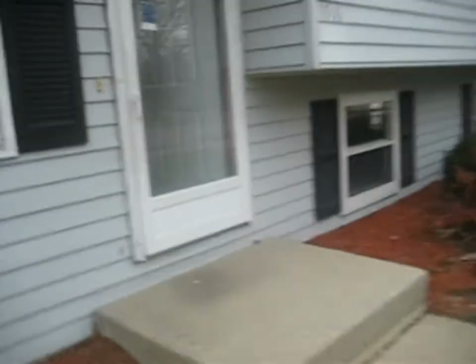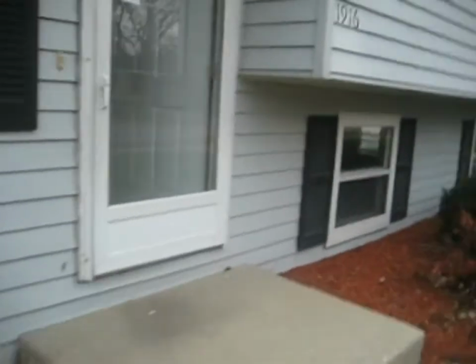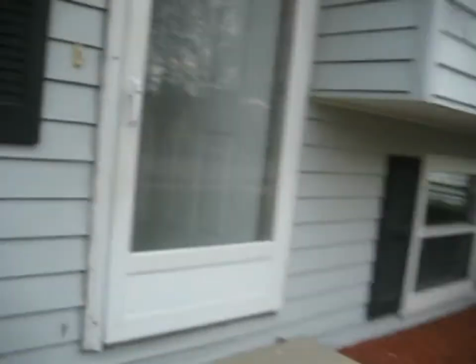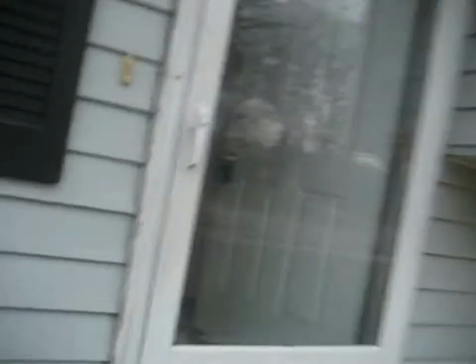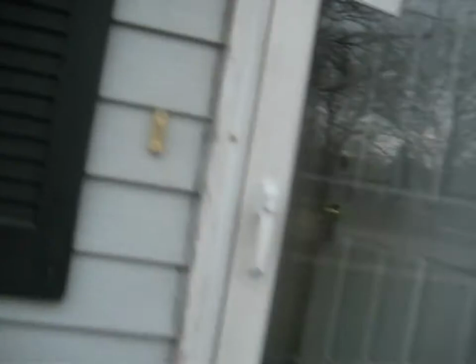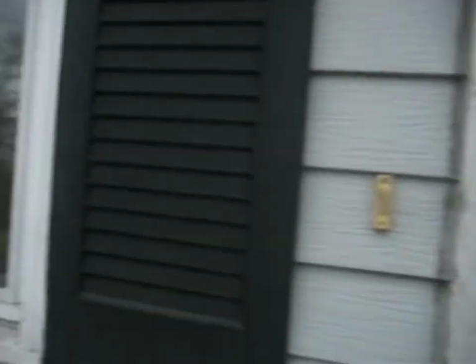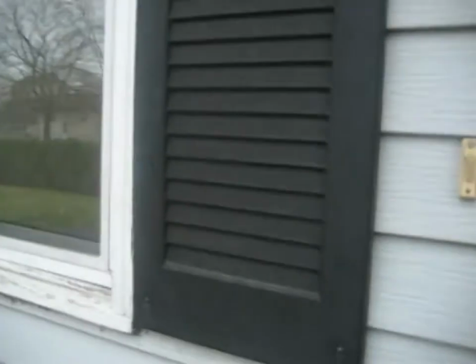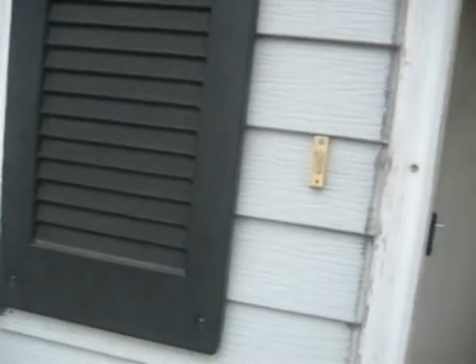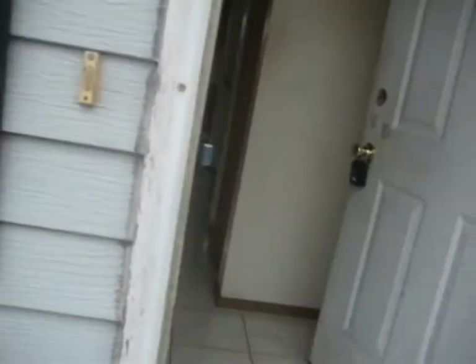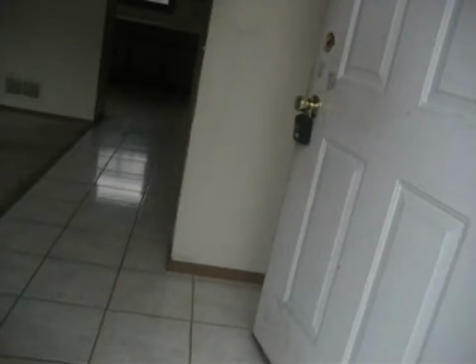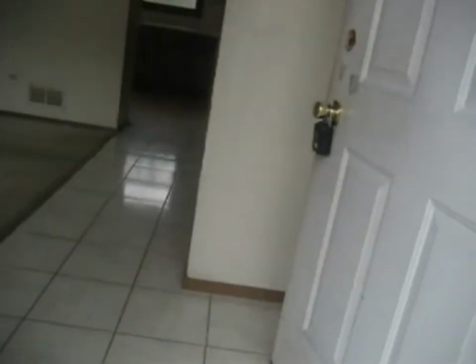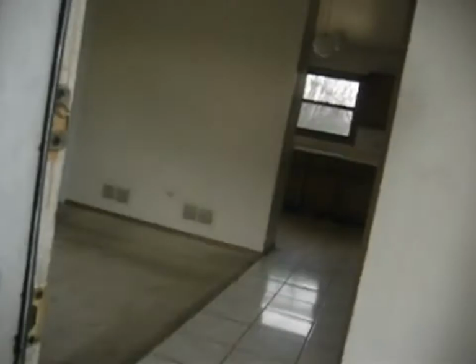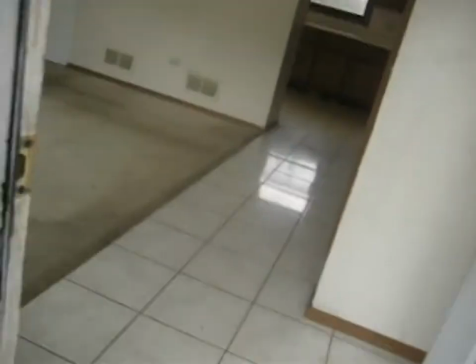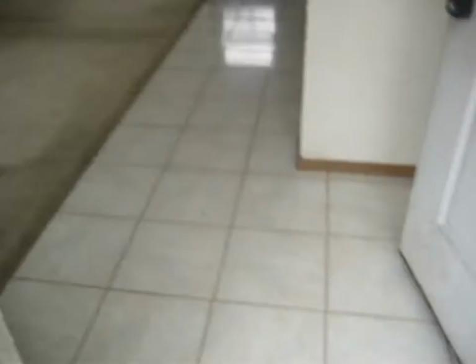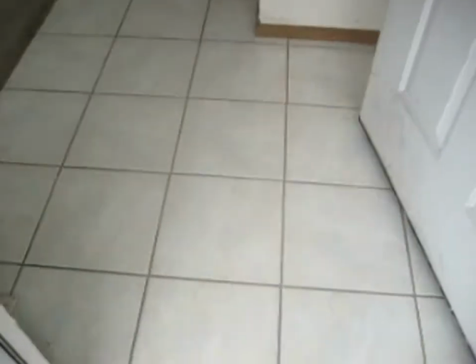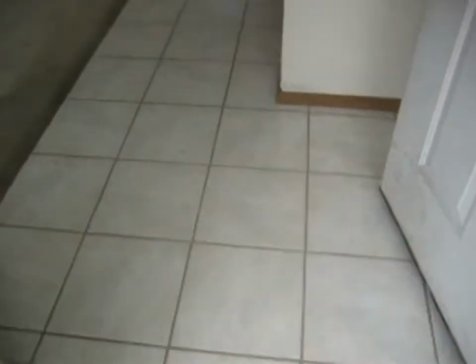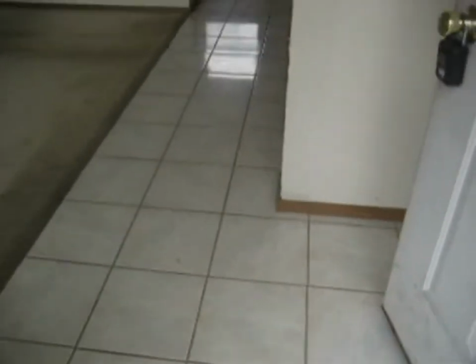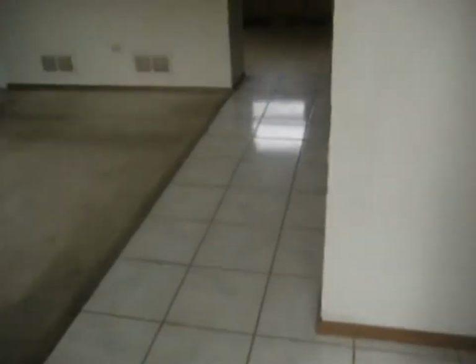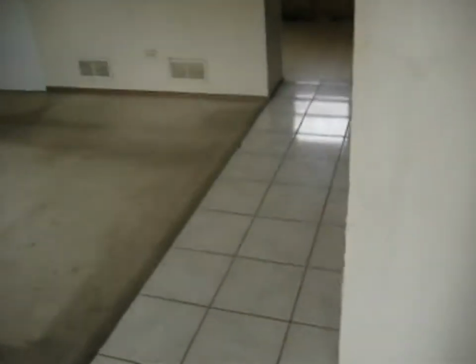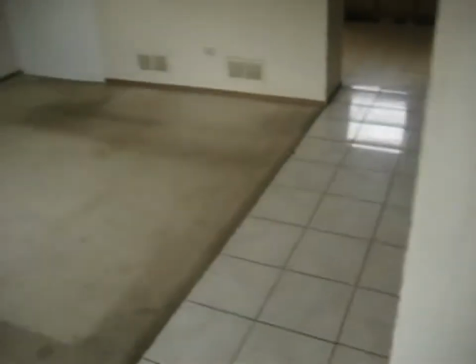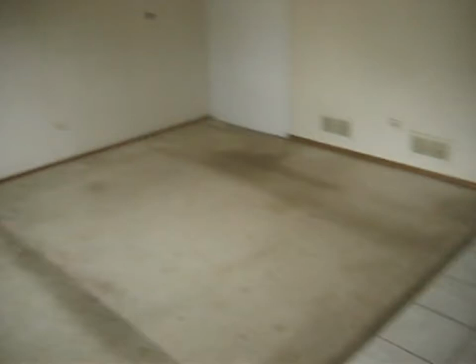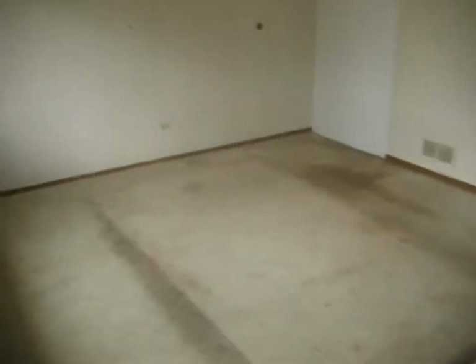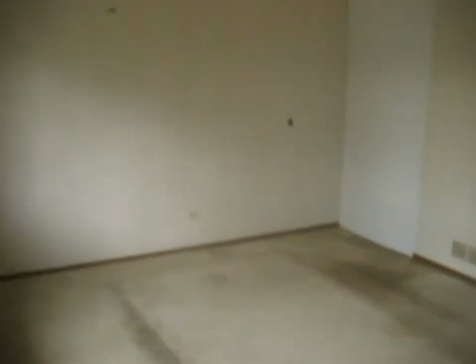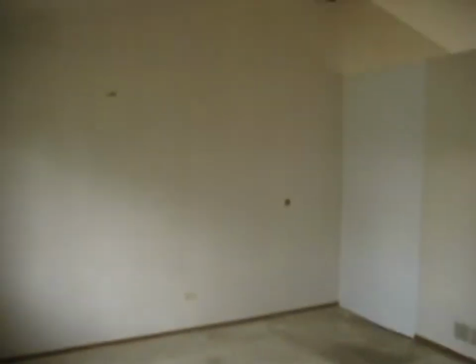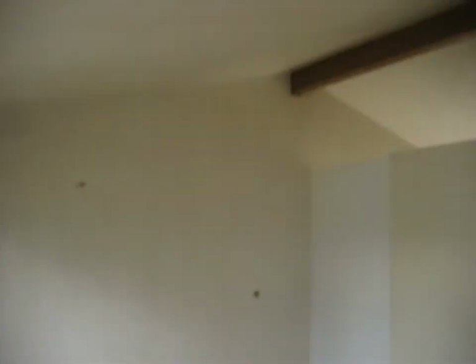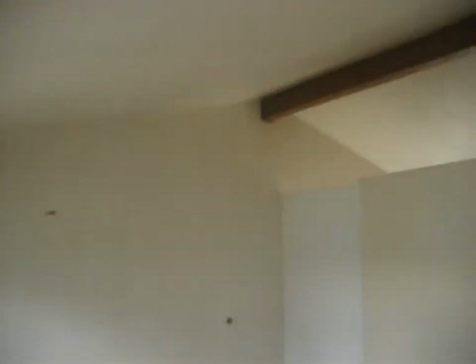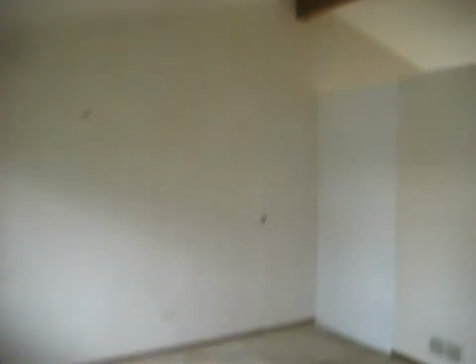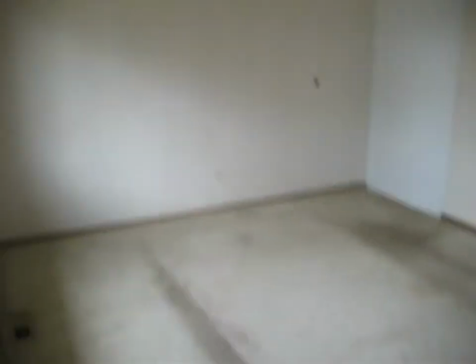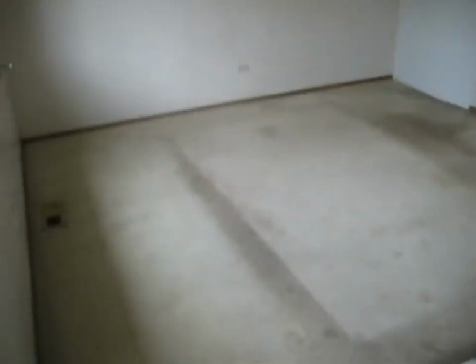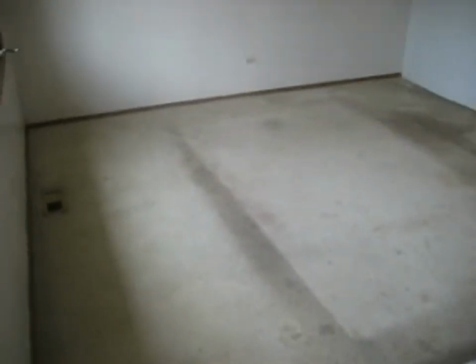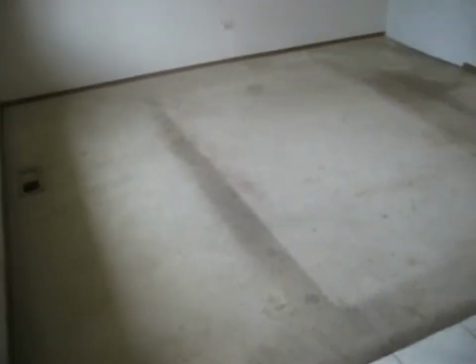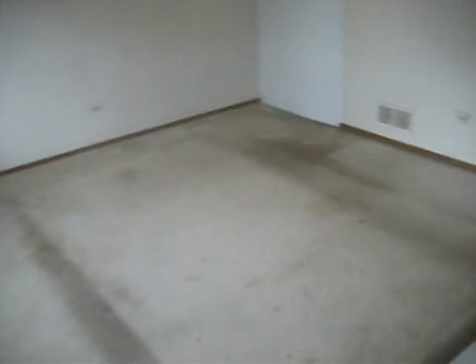As we enter the home, we've got a ceramic tile floor in the entranceway leading to the kitchen. We've got a vaulted ceiling here and carpet in the living room.